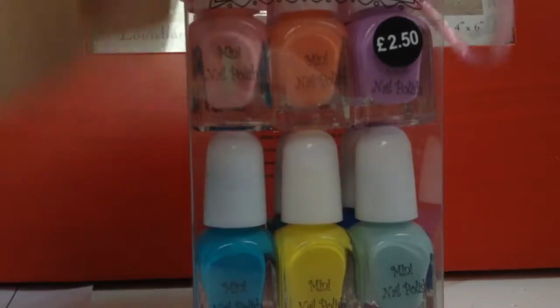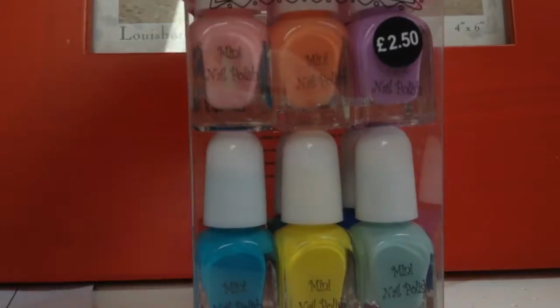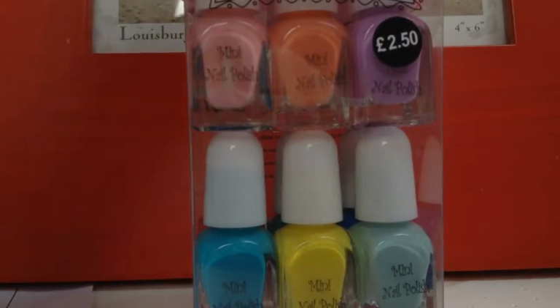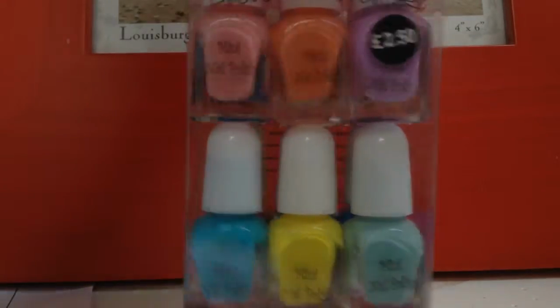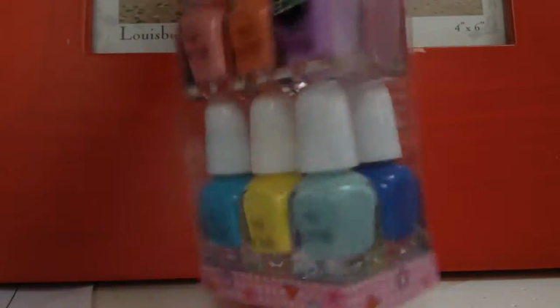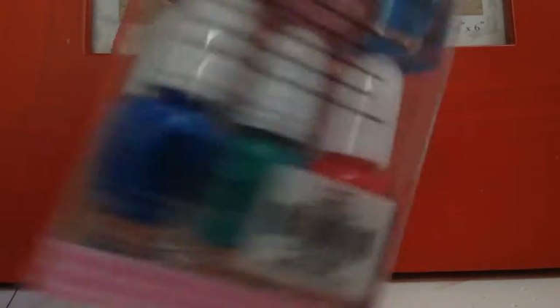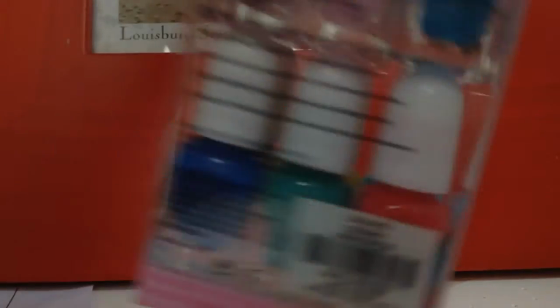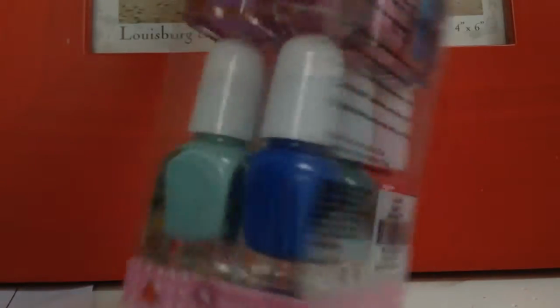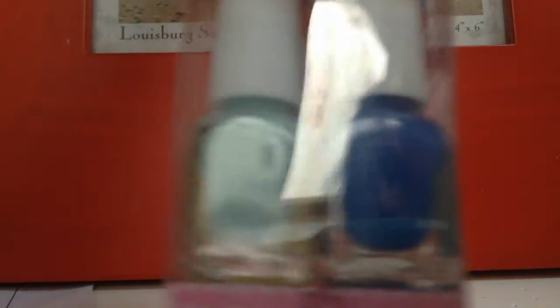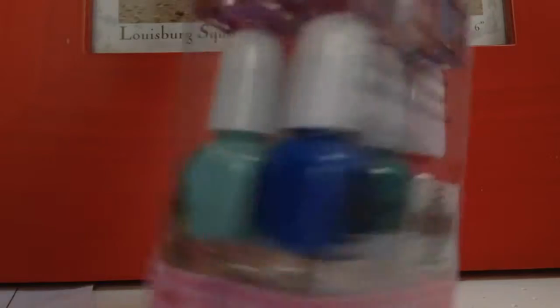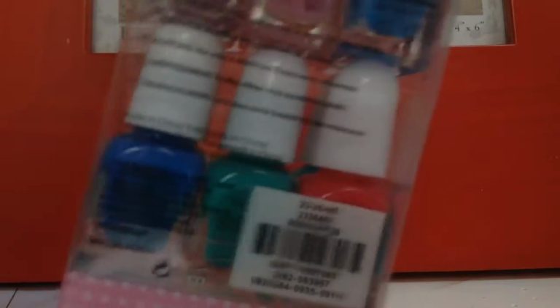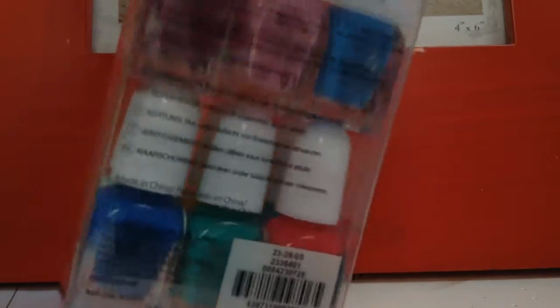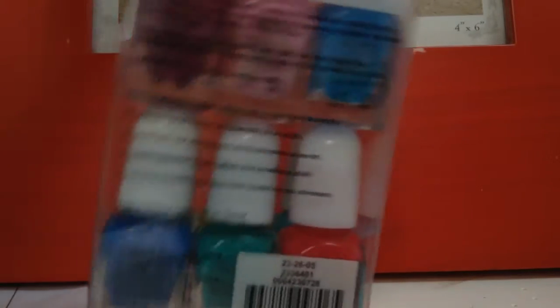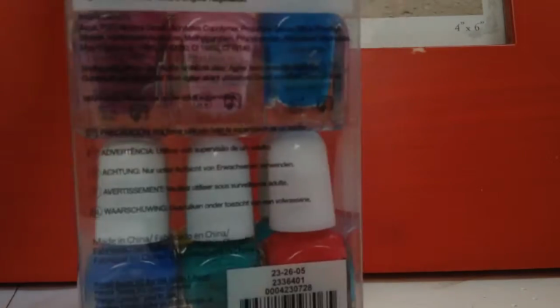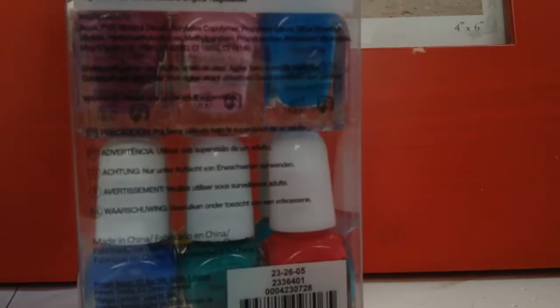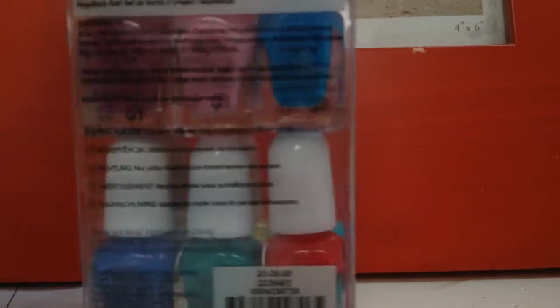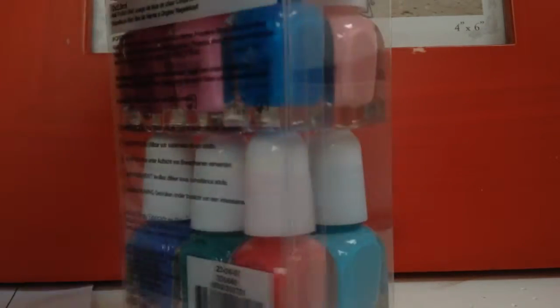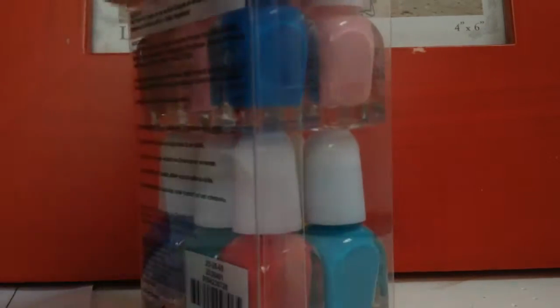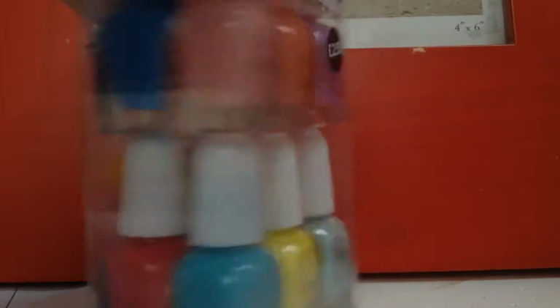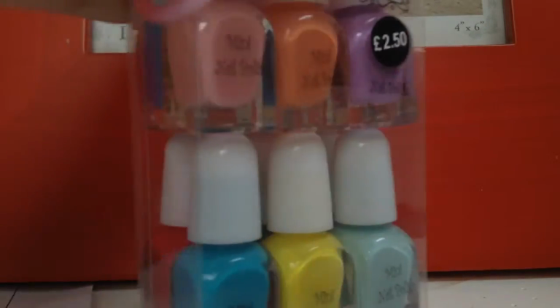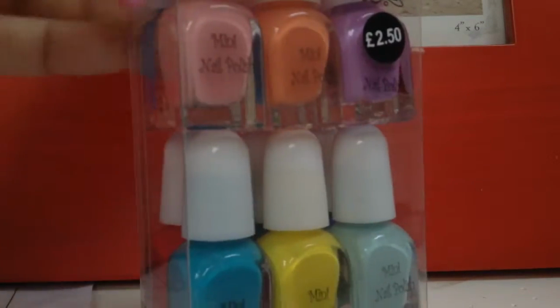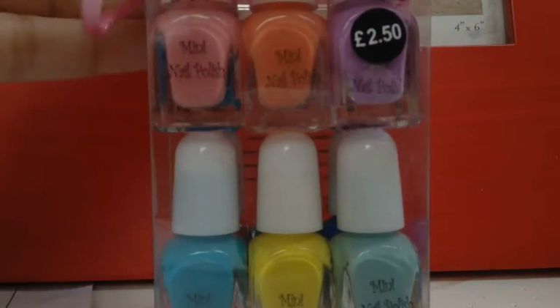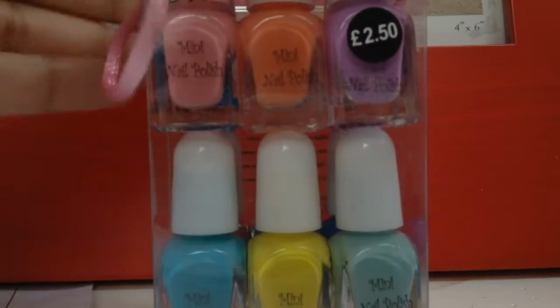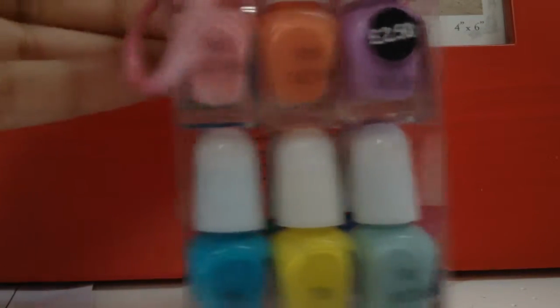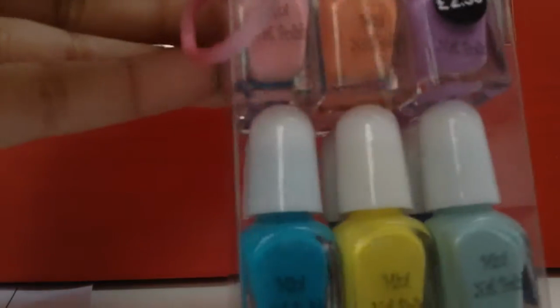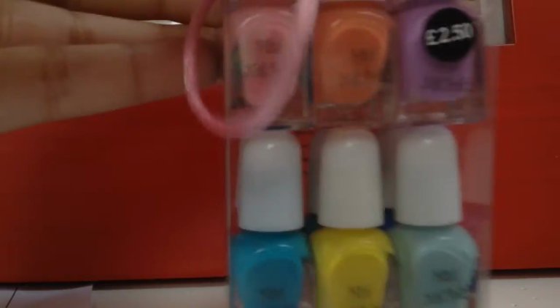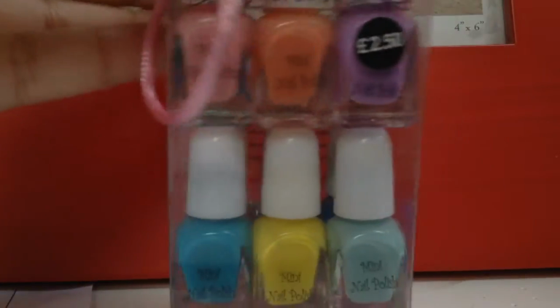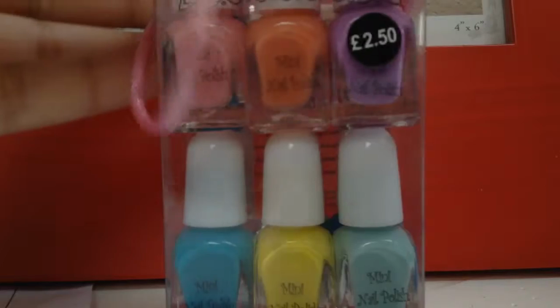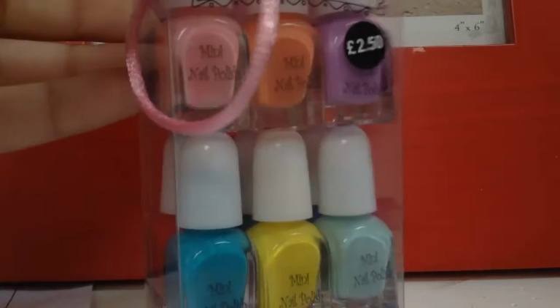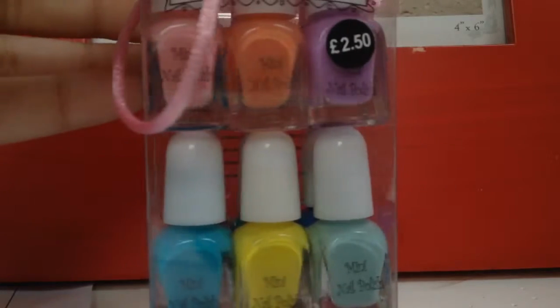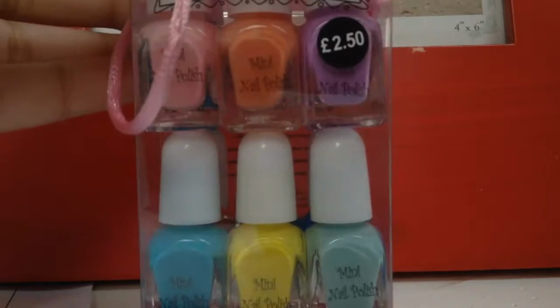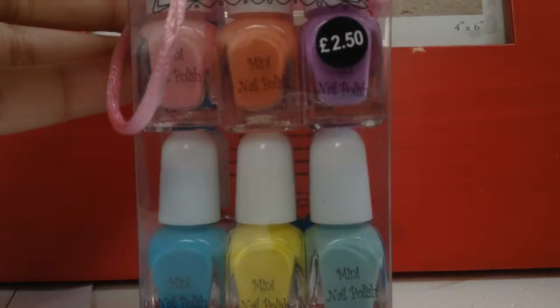The next thing I got was also from Primark, and this is a mini nail polish box. I just really like it — it's really cute.